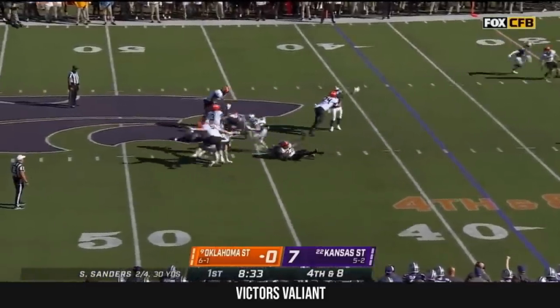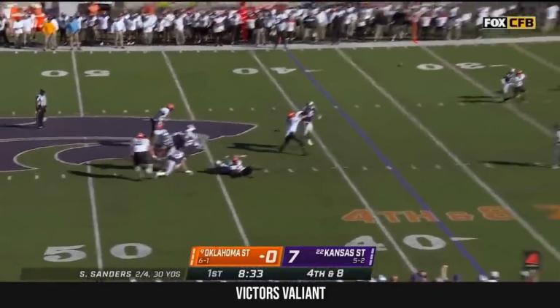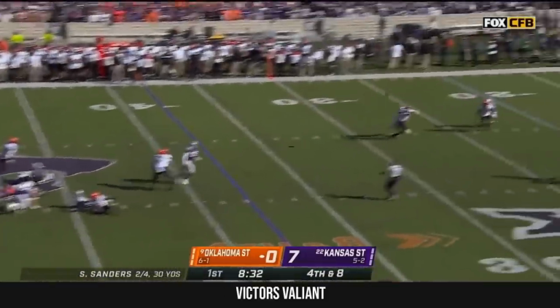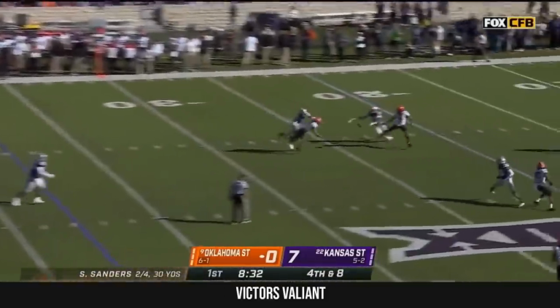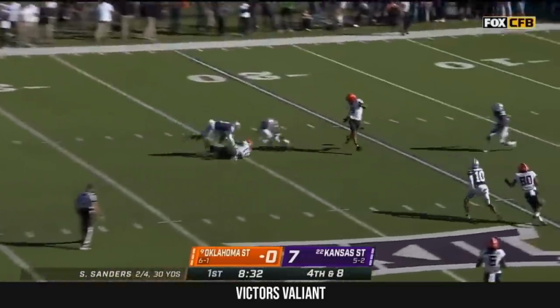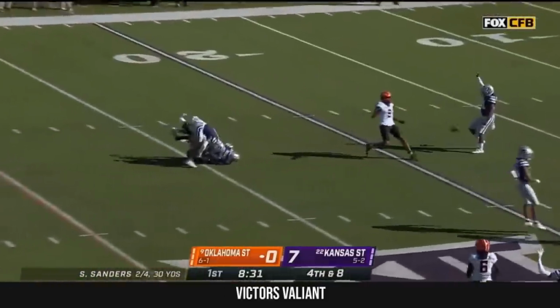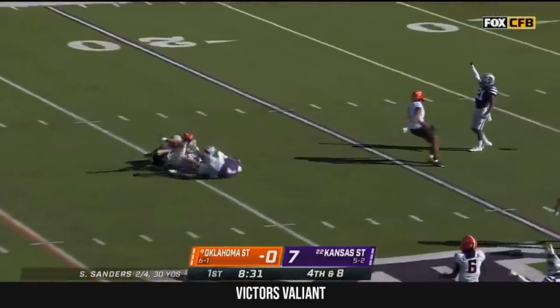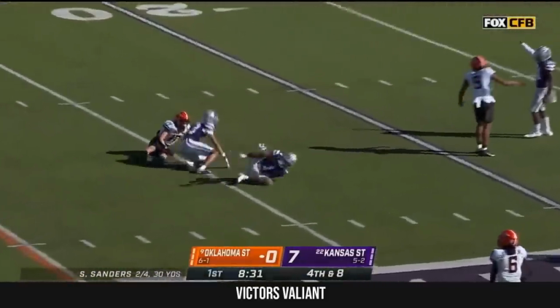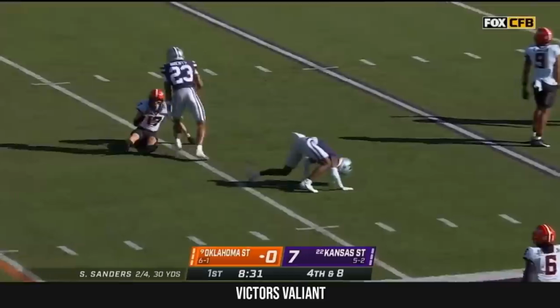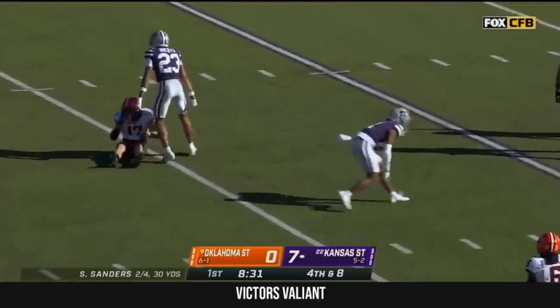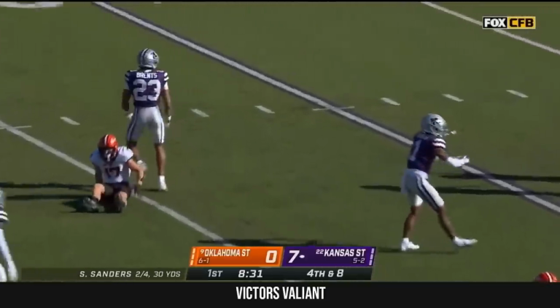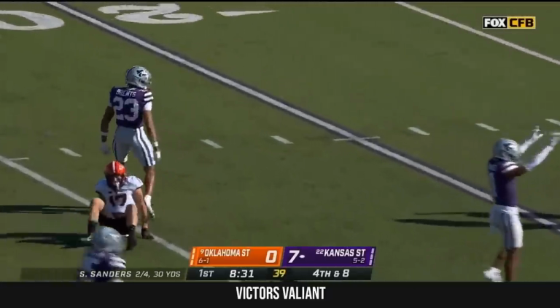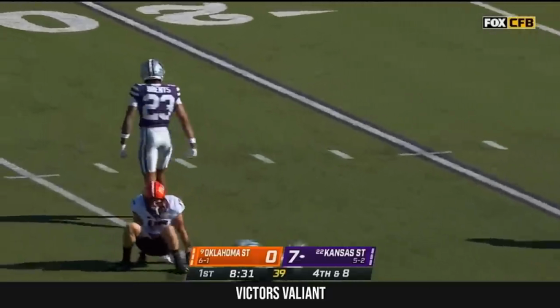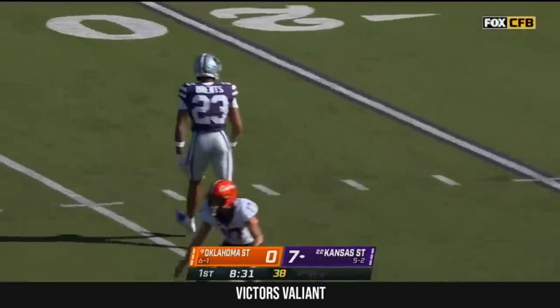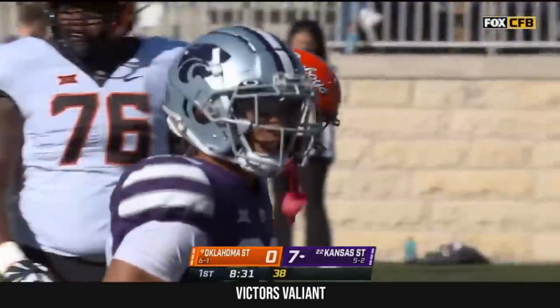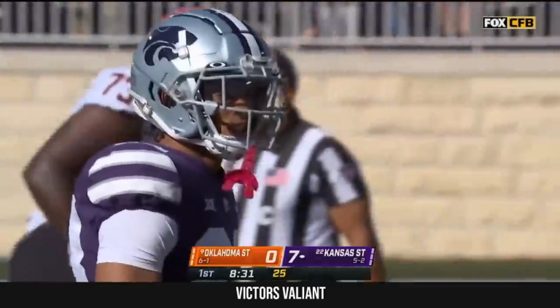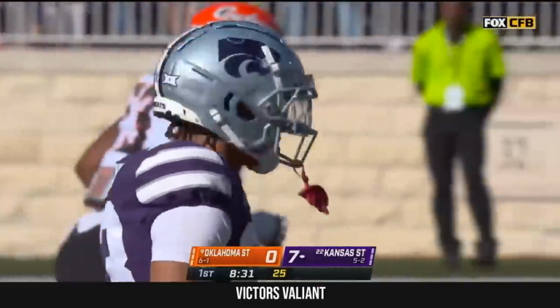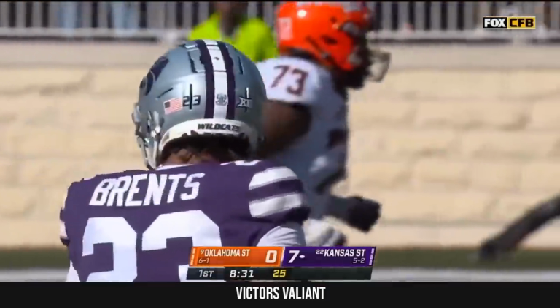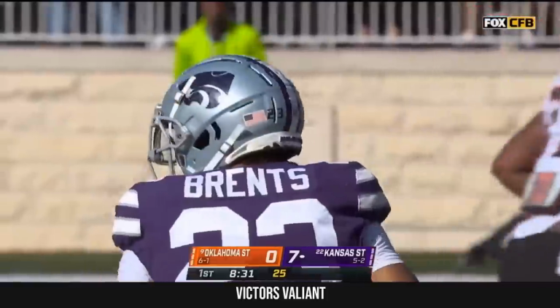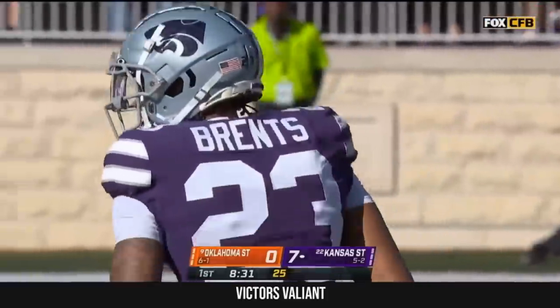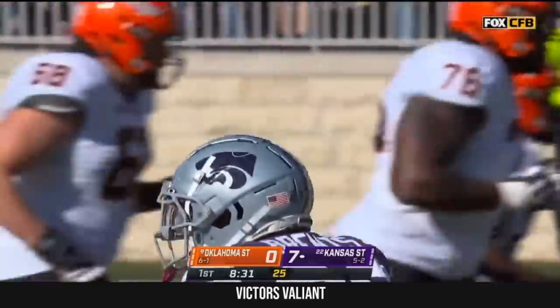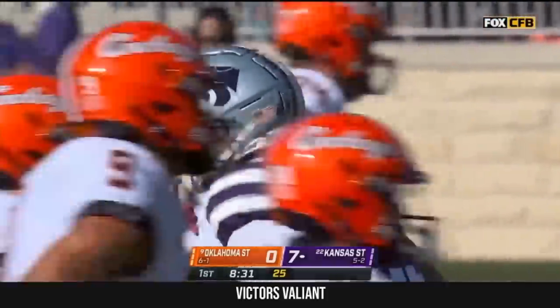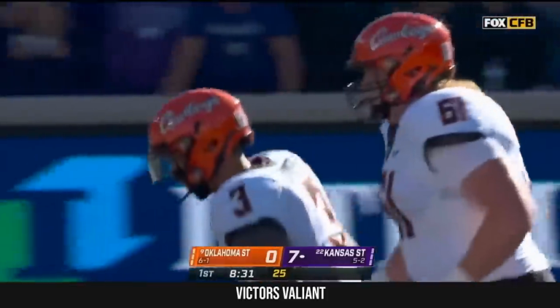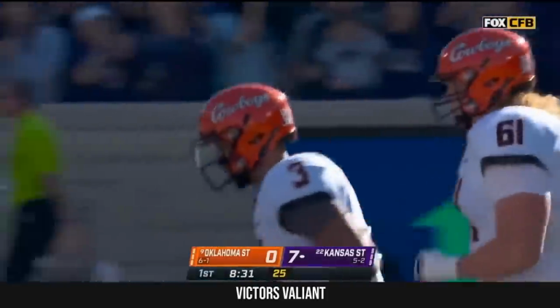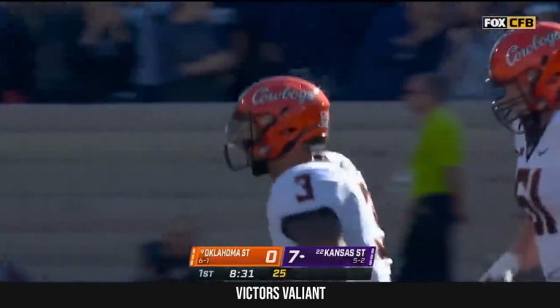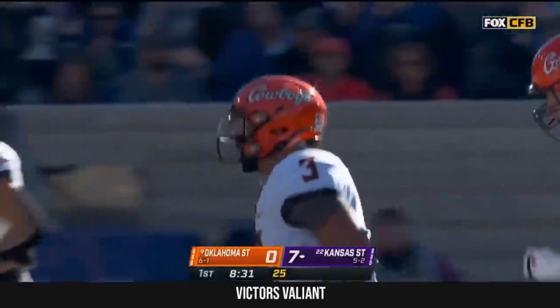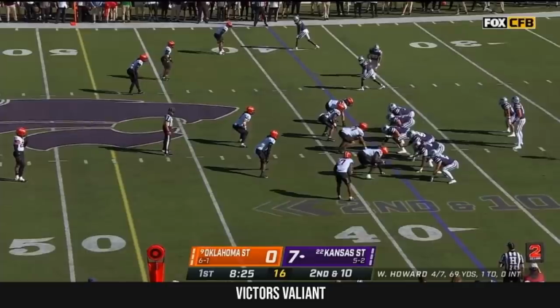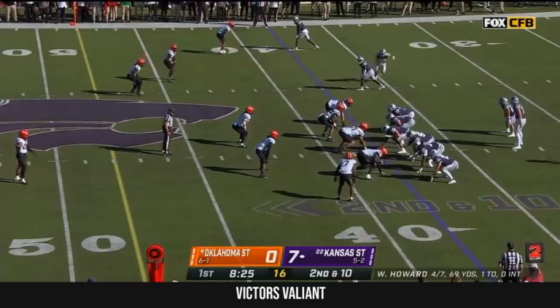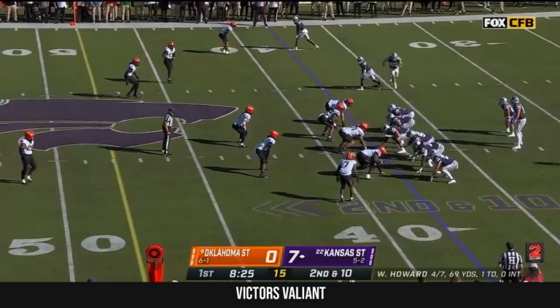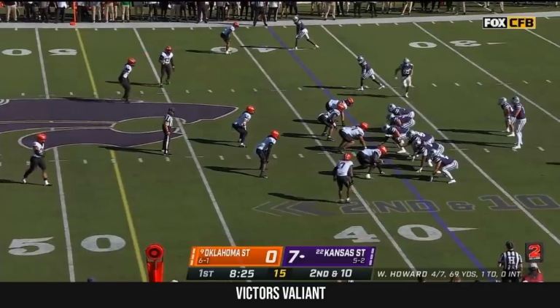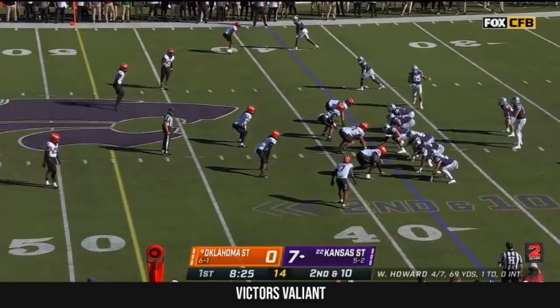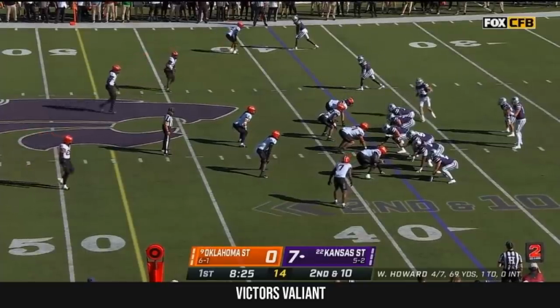Rush comes, Sanders a little bit high that time and incomplete for John Paul Richardson. Julius Brents is healthy this week with the coverage, and they feel like they have a matchup advantage on the perimeter.